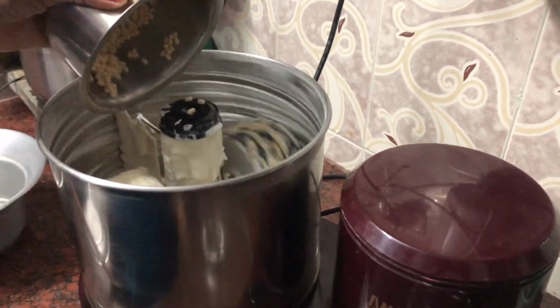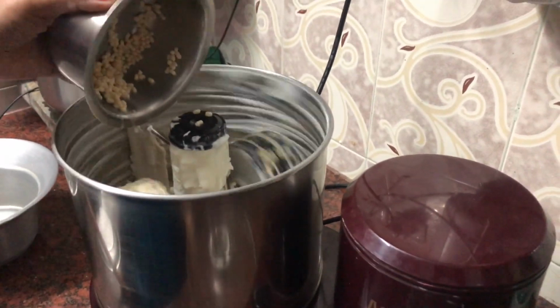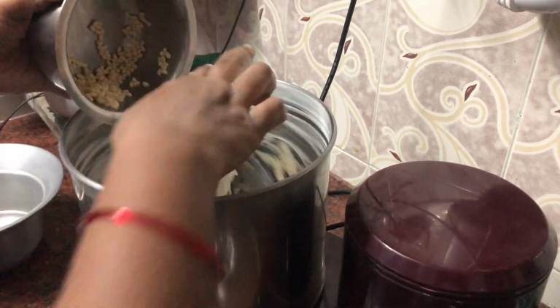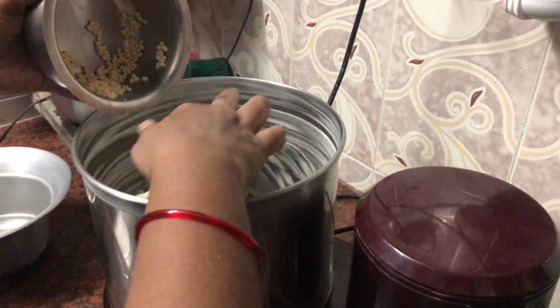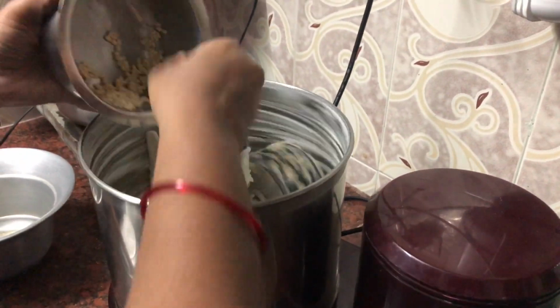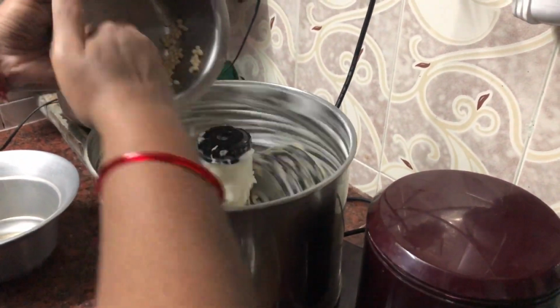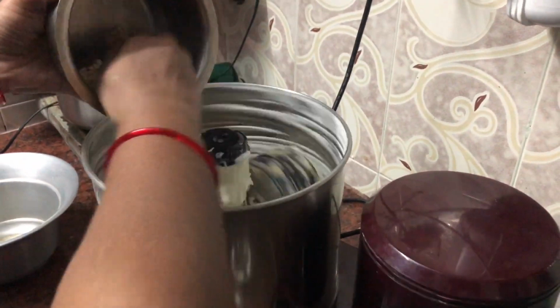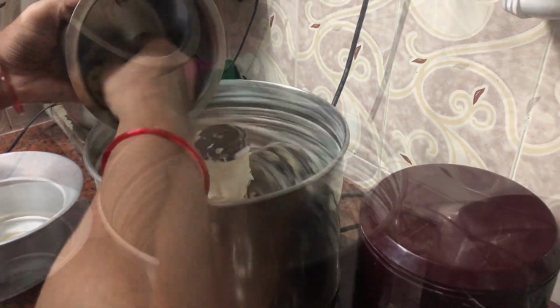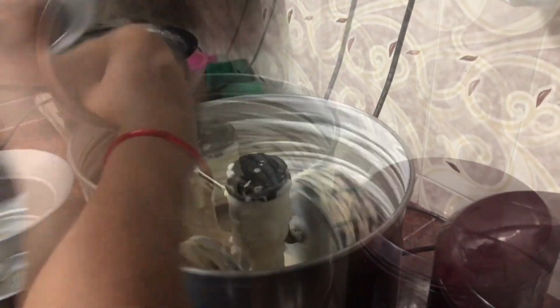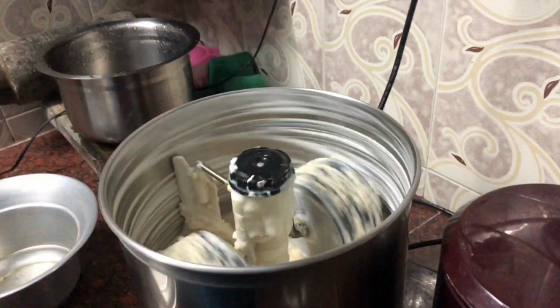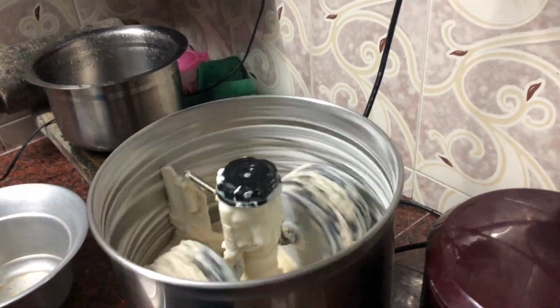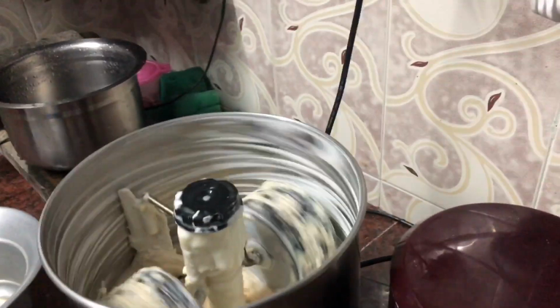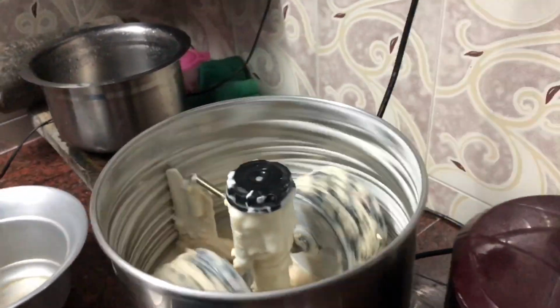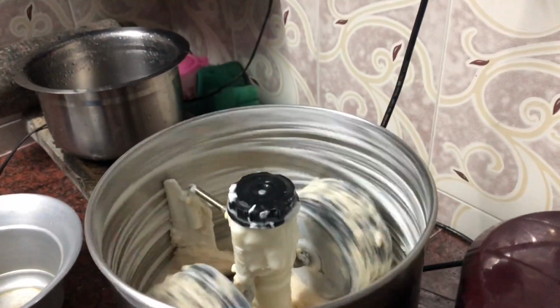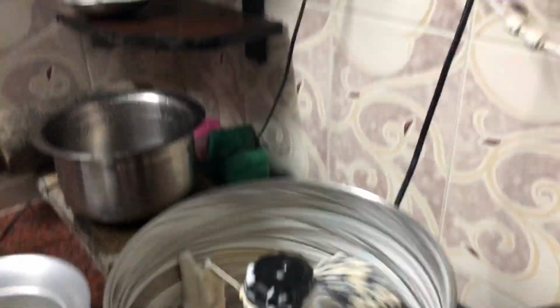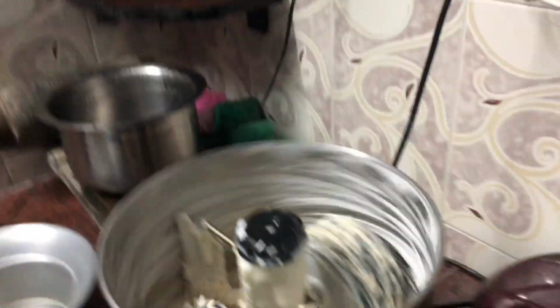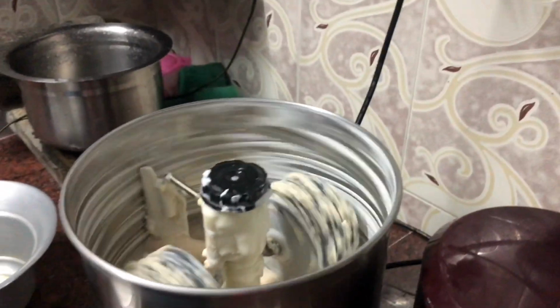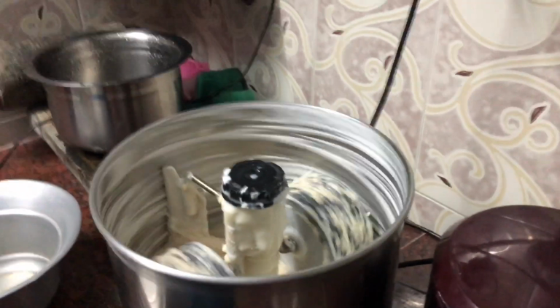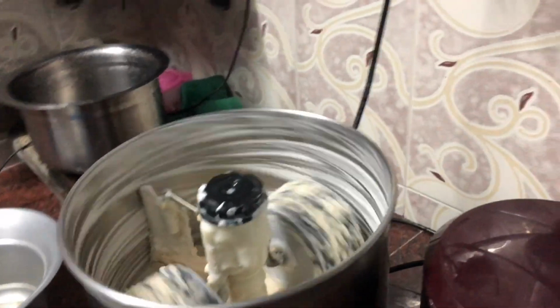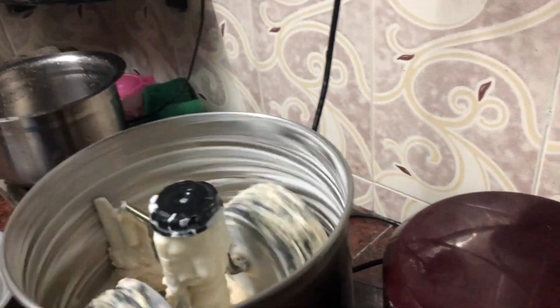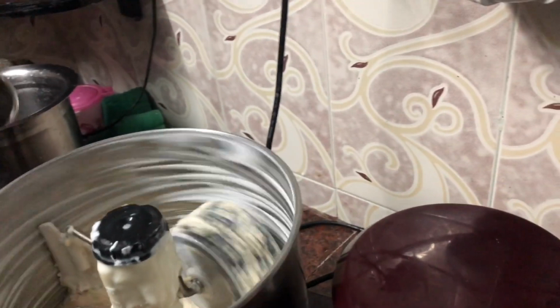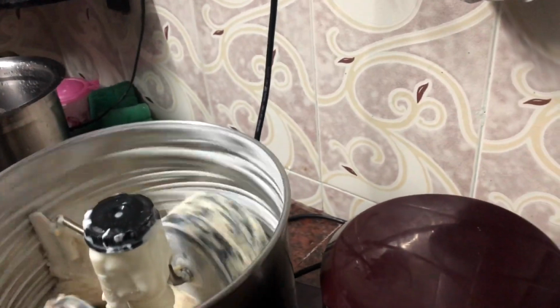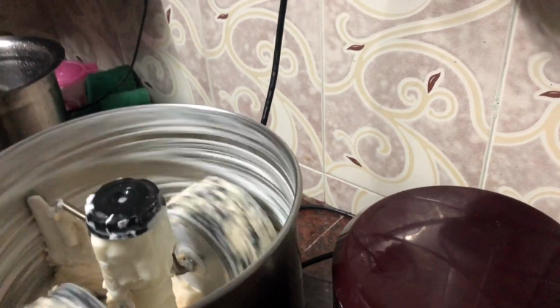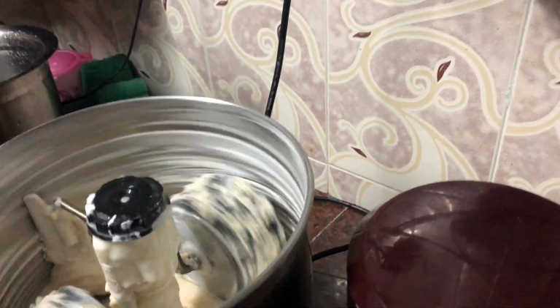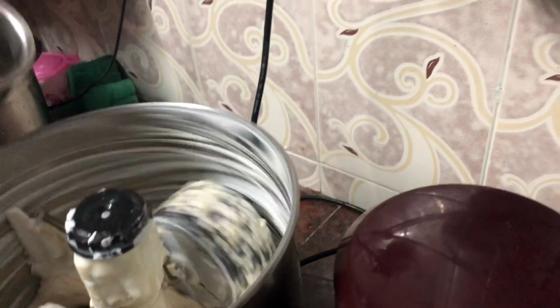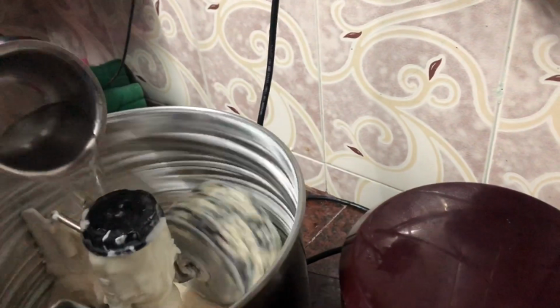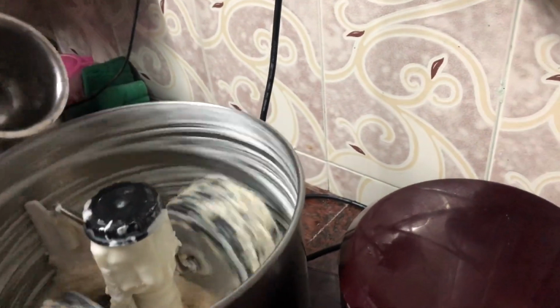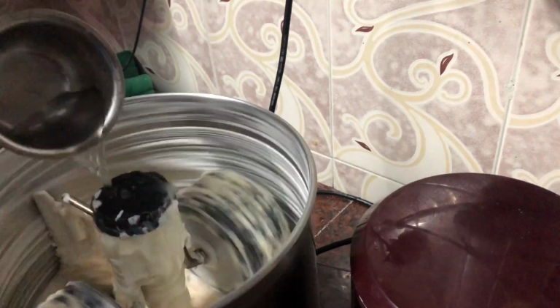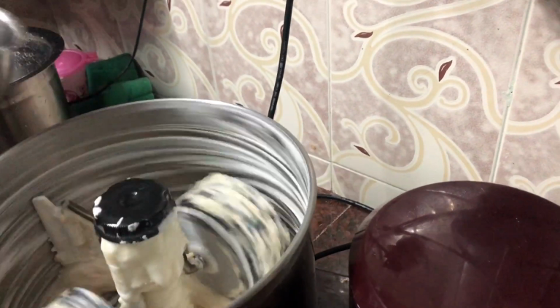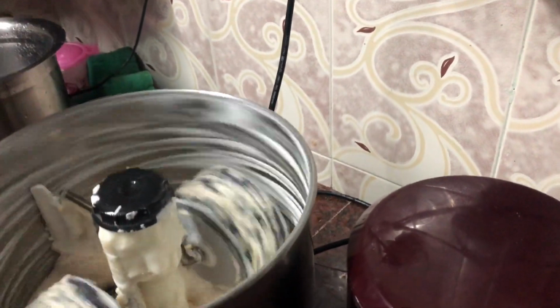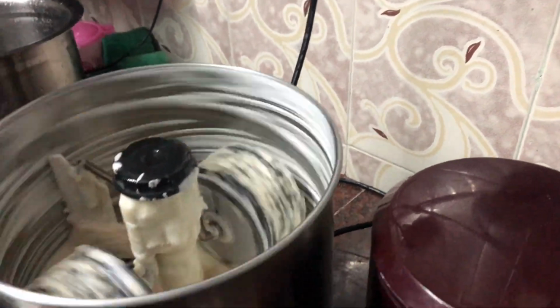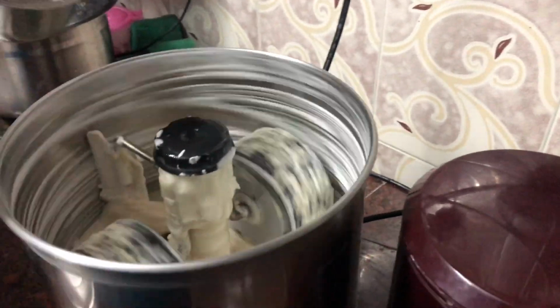First, put it on the pot, then put the pot on the arisu. First, put it on the arisu. First, you have to put it on the other side. I am going to put it on the pot.